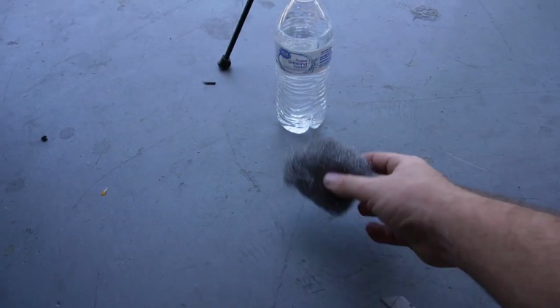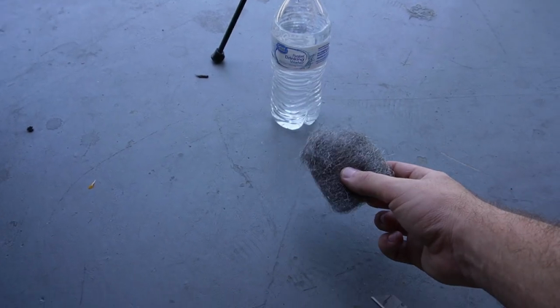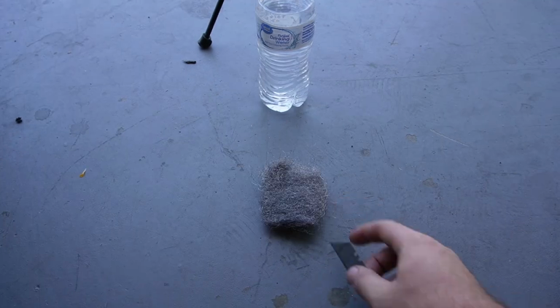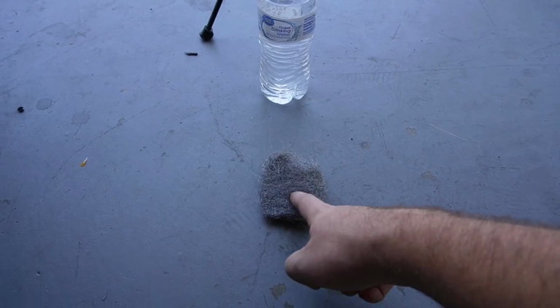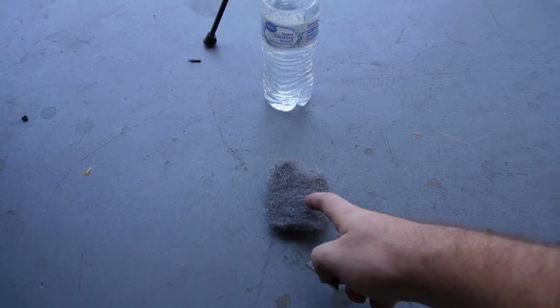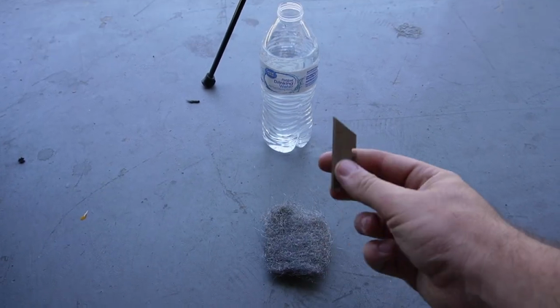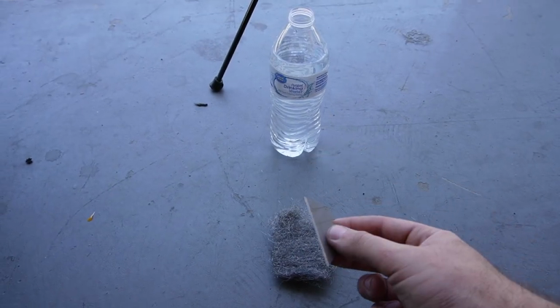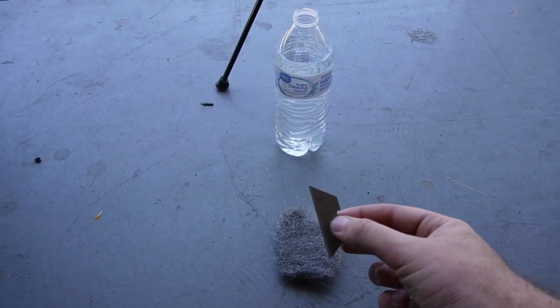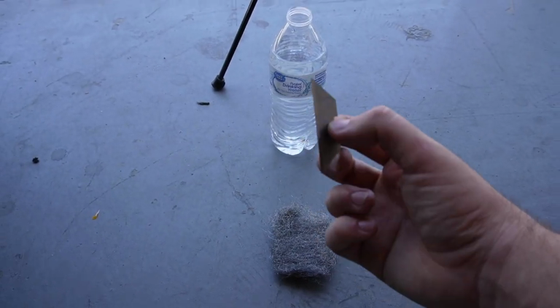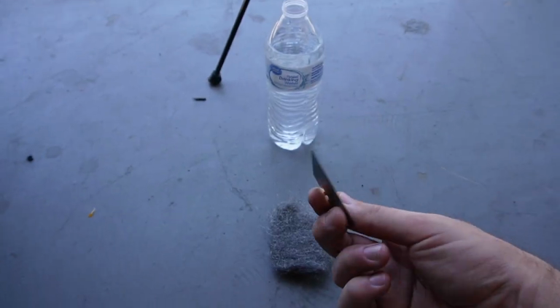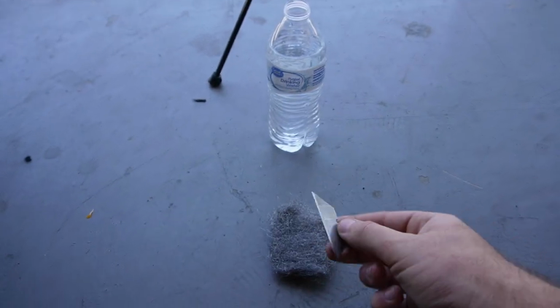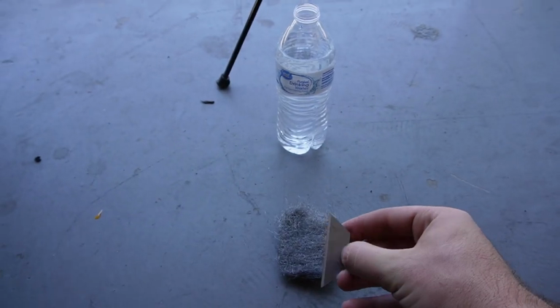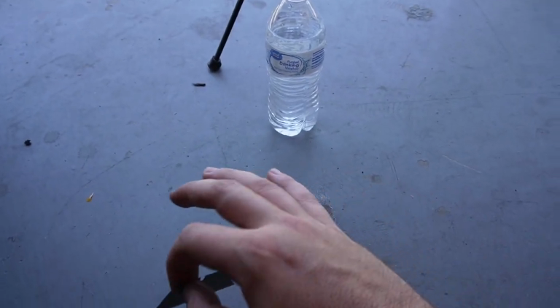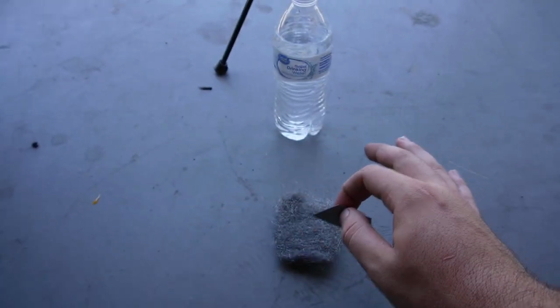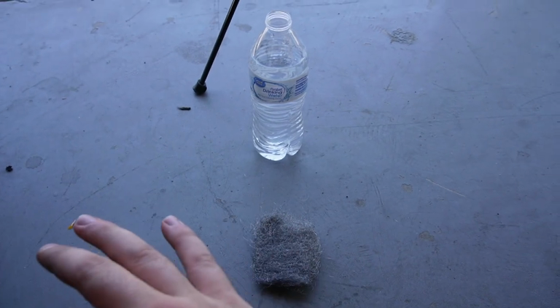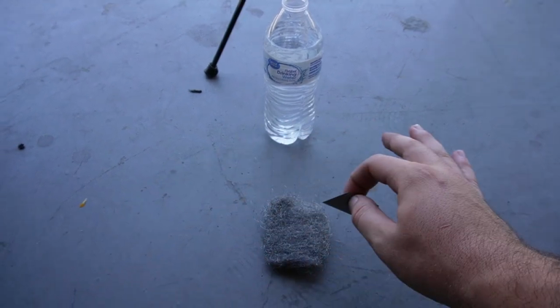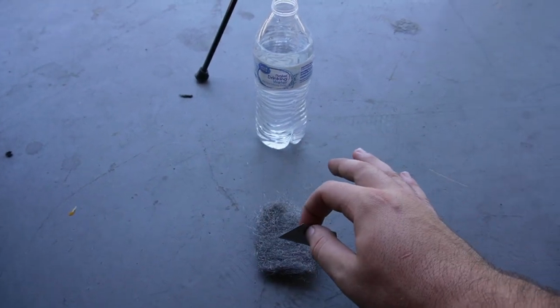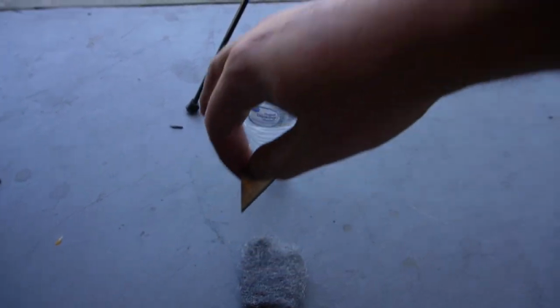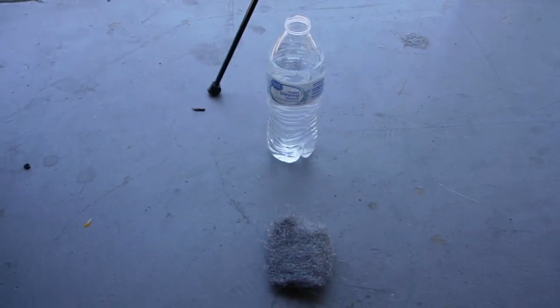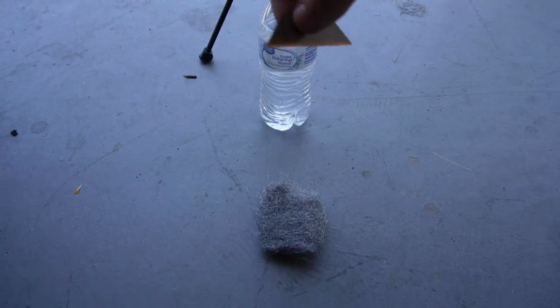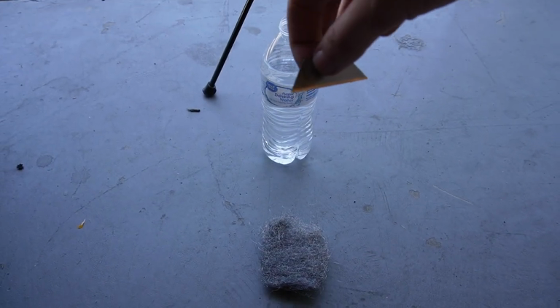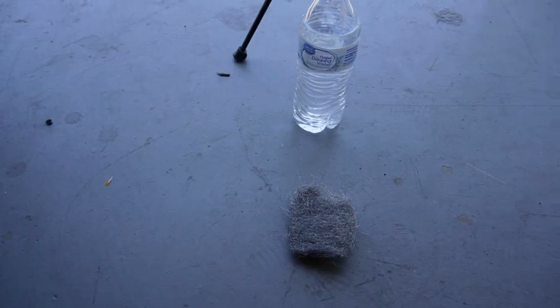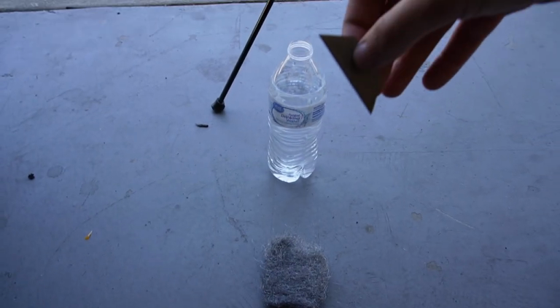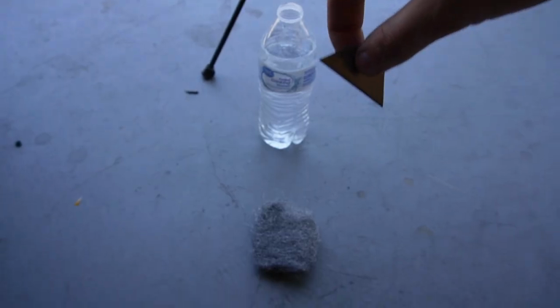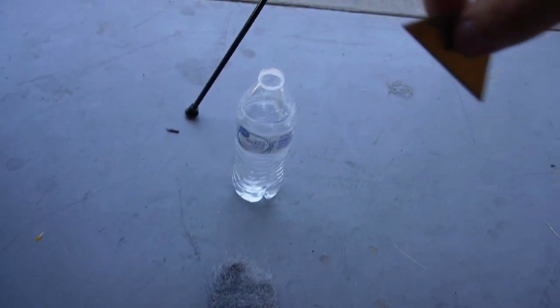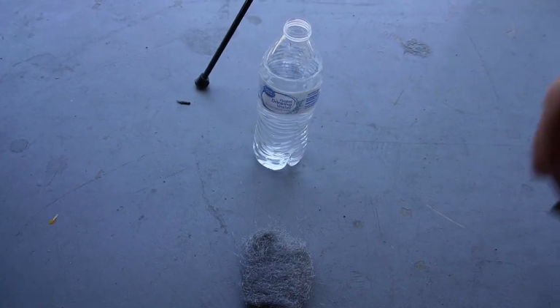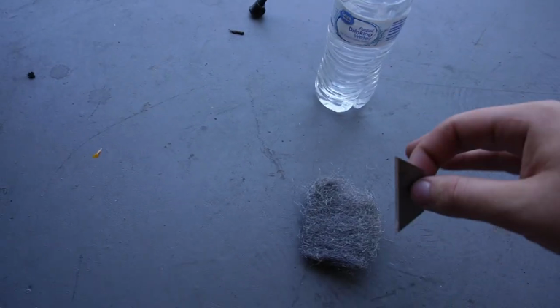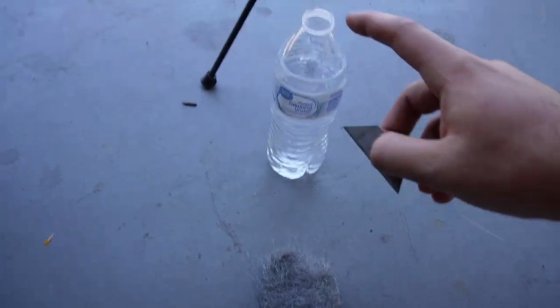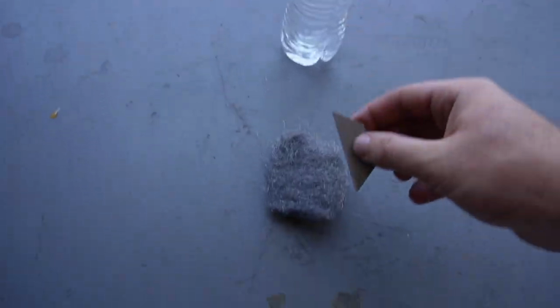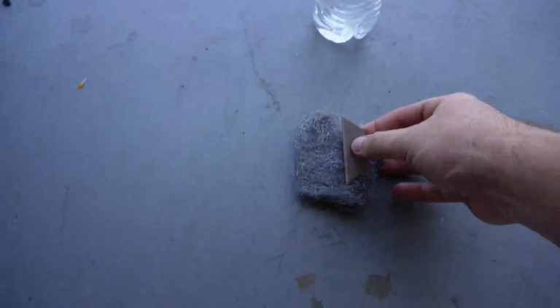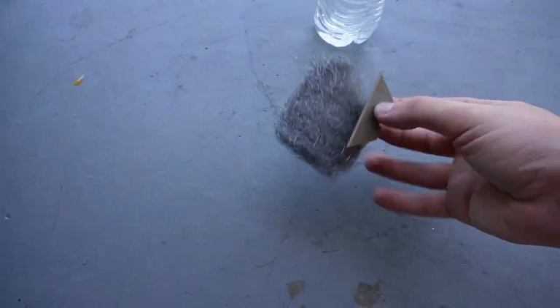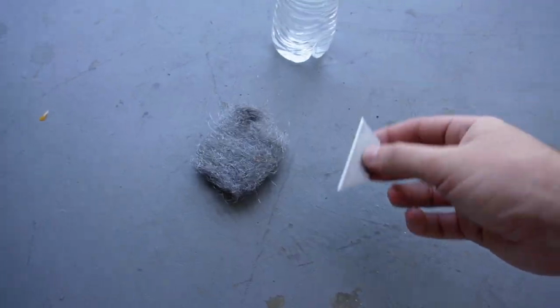Make sure you soak the steel wool in water — this needs to be very wet. Then once you use that, go over it with a razor blade and it ends up coming out crystal clean like brand new glass. That's the best way to do it. There's literally no need to spend money on expensive things.